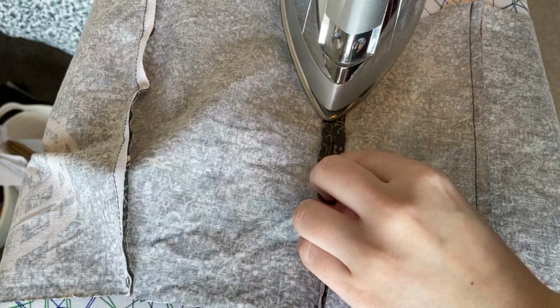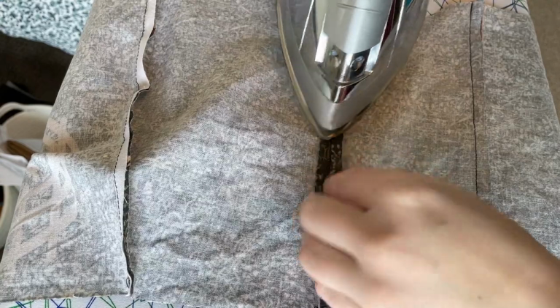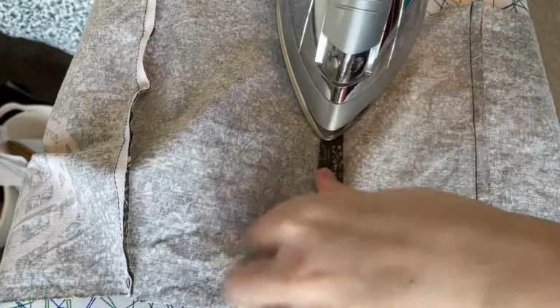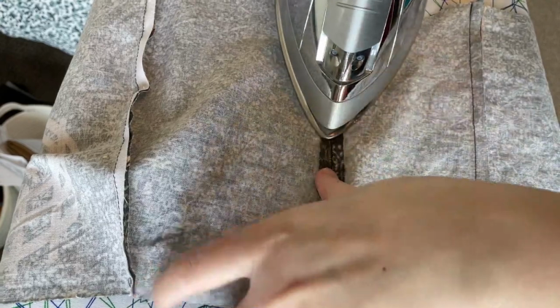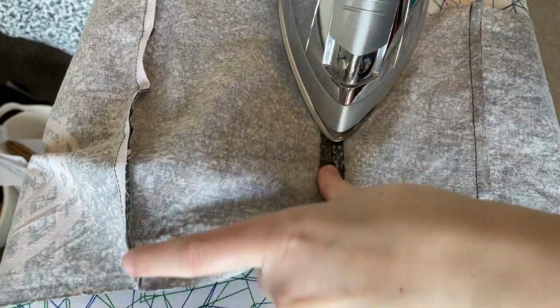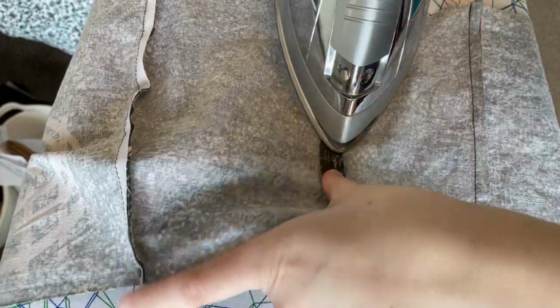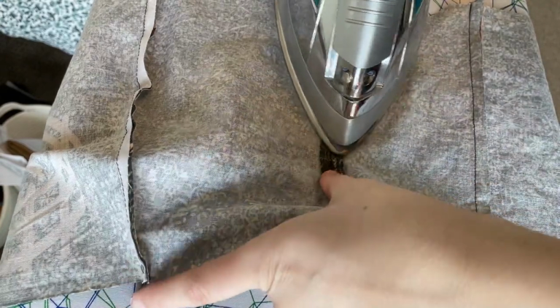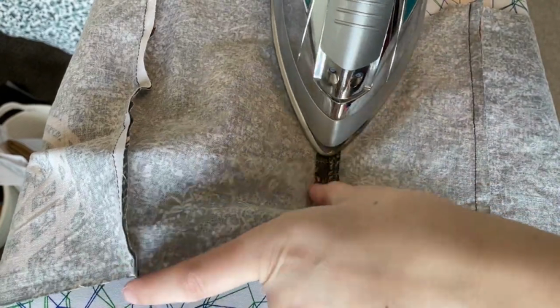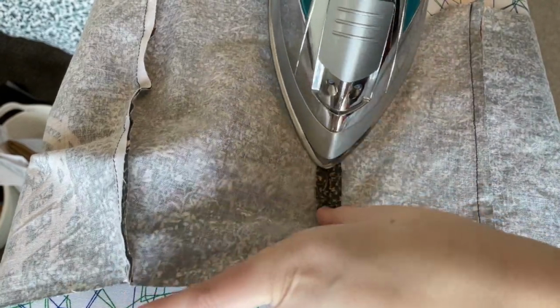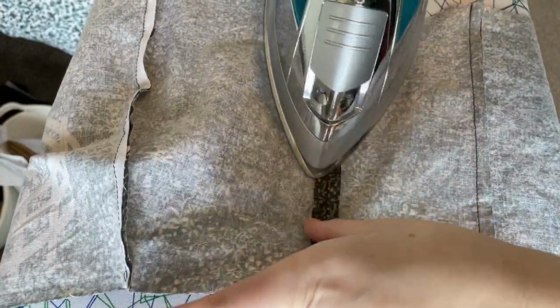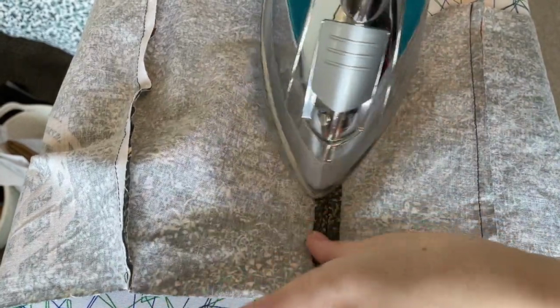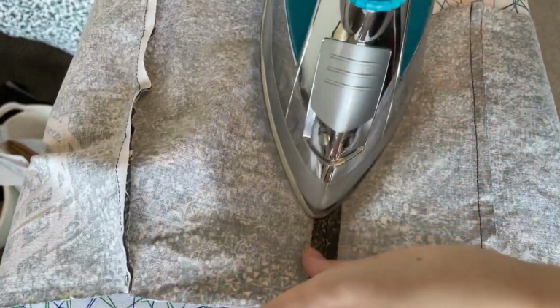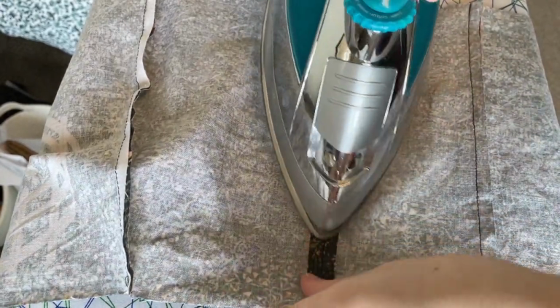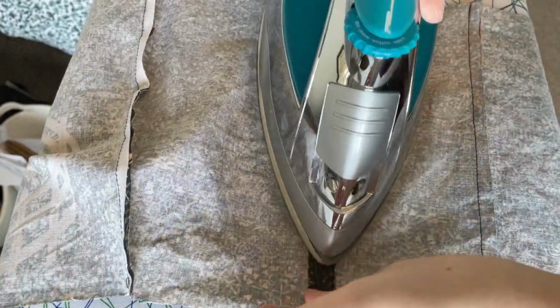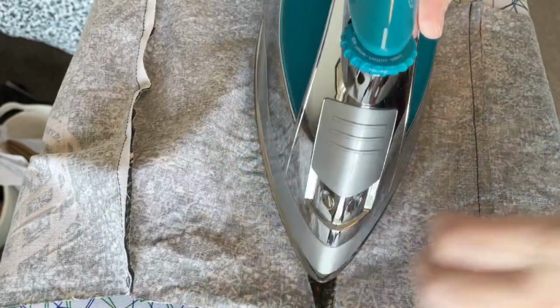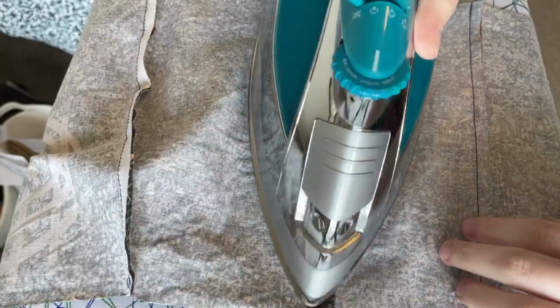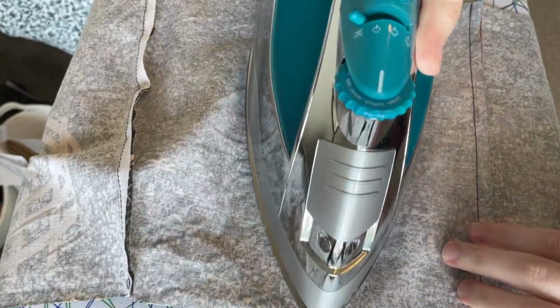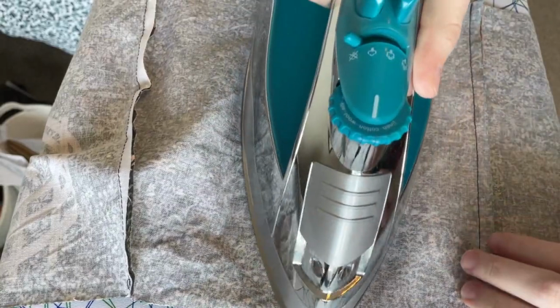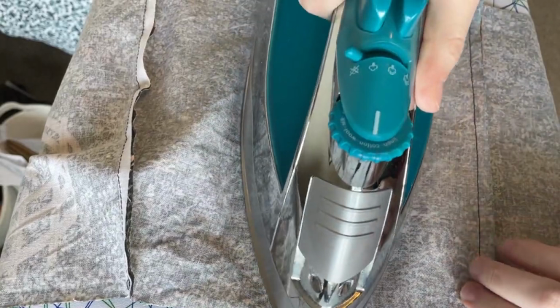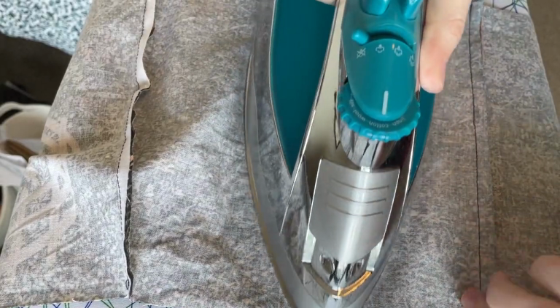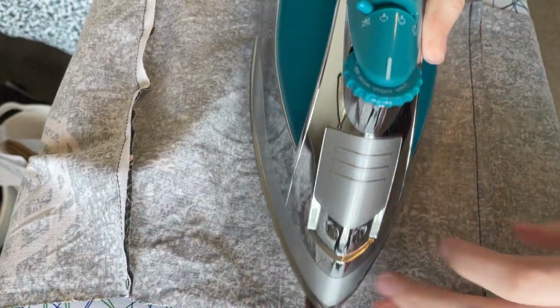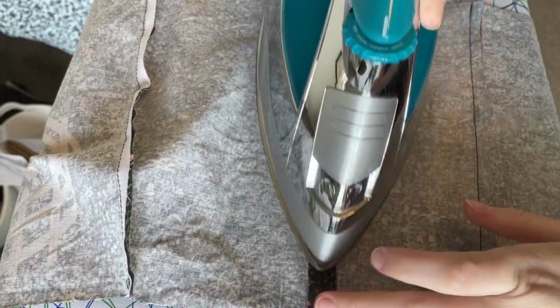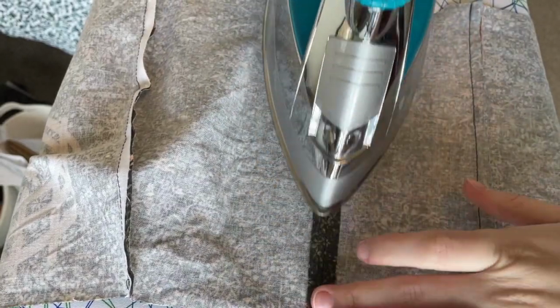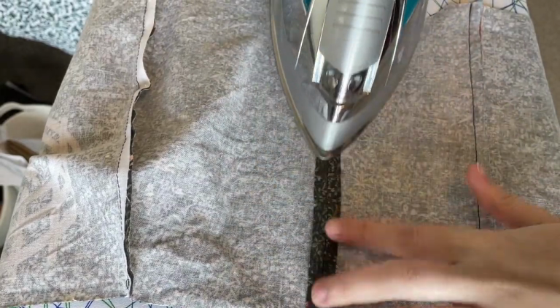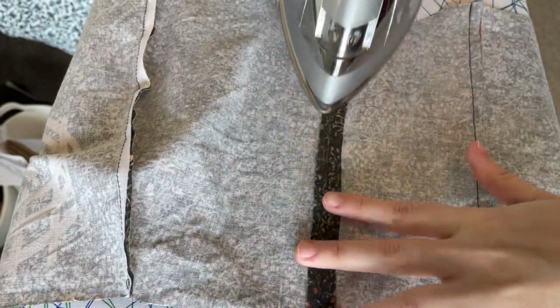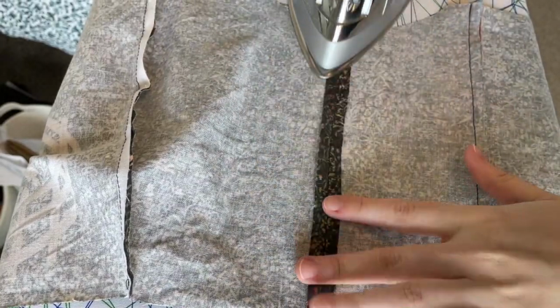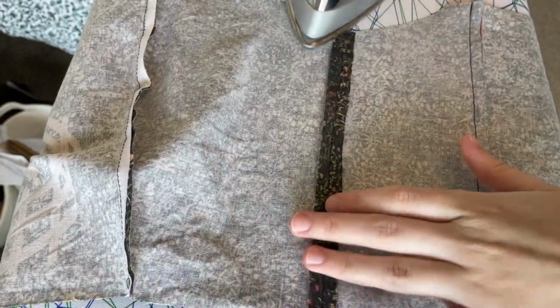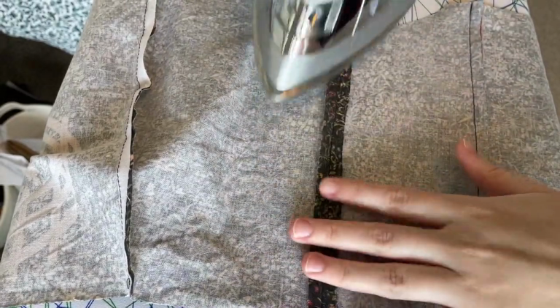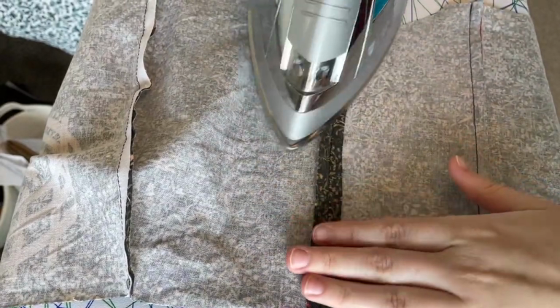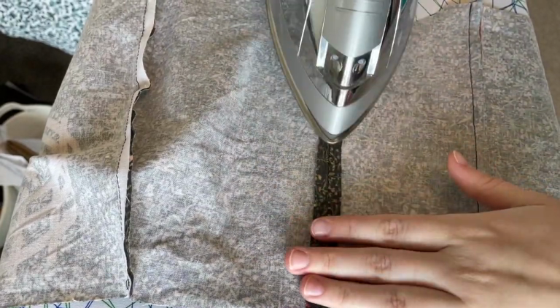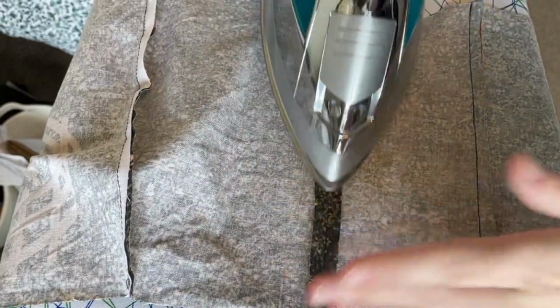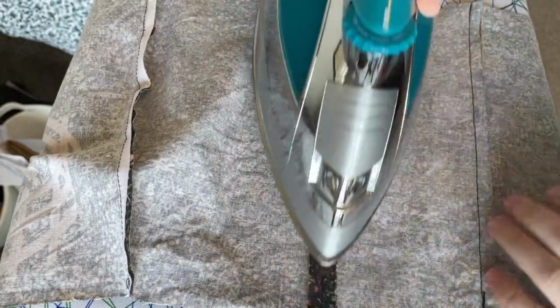Once that was together, I ironed the seams open if they were a flat seam, and to one side for the curved seam on the side fronts.